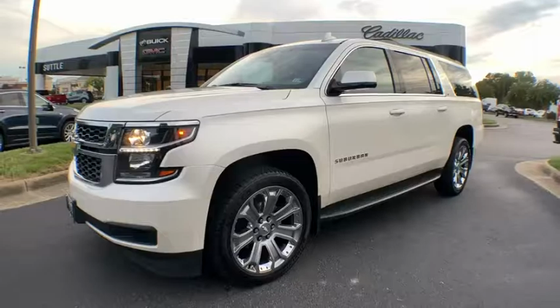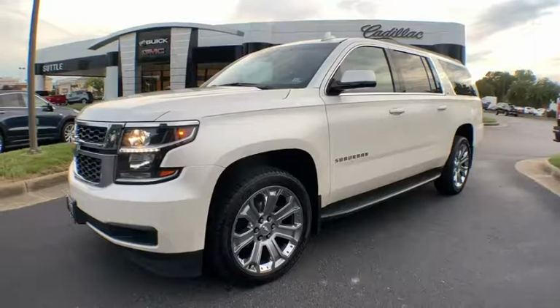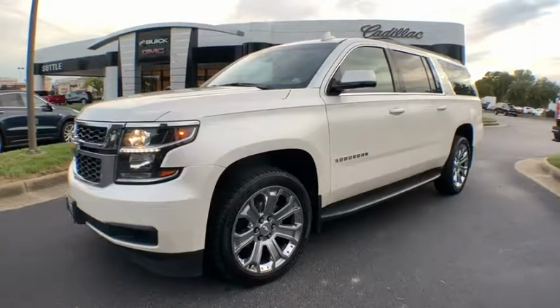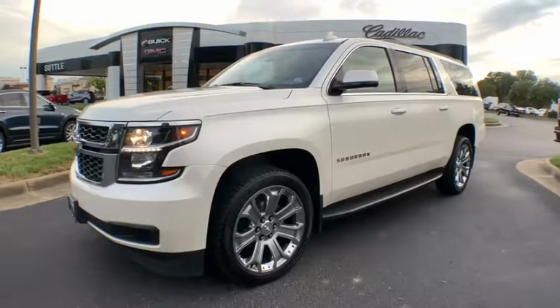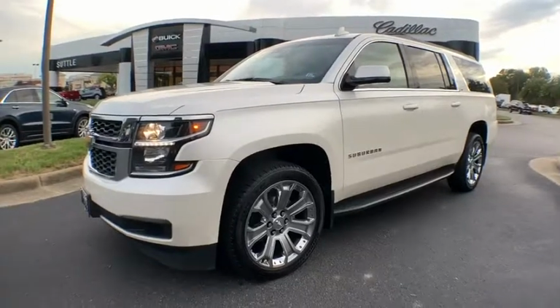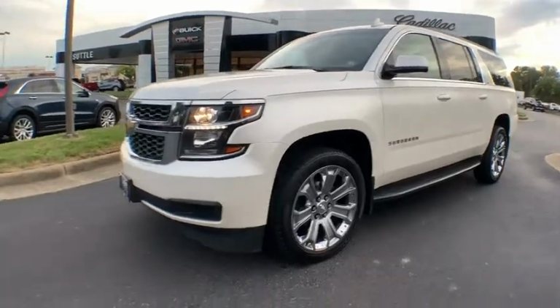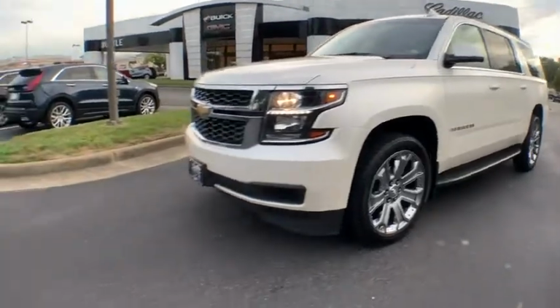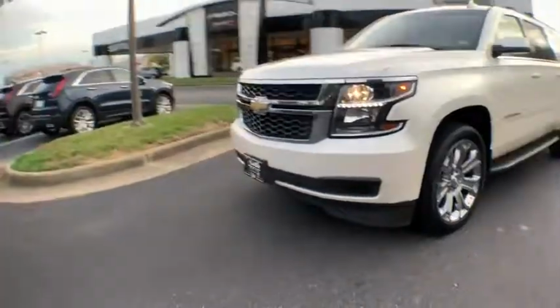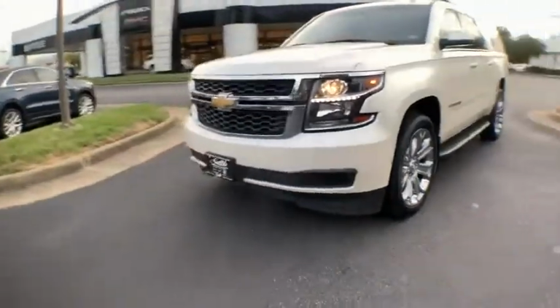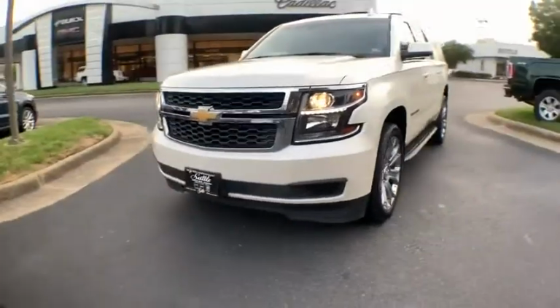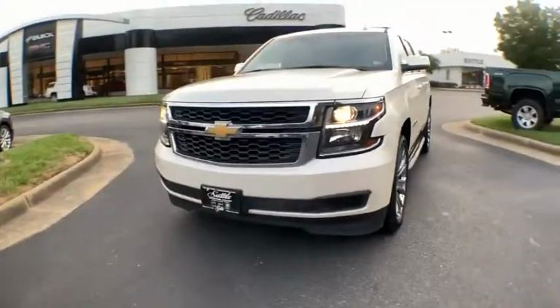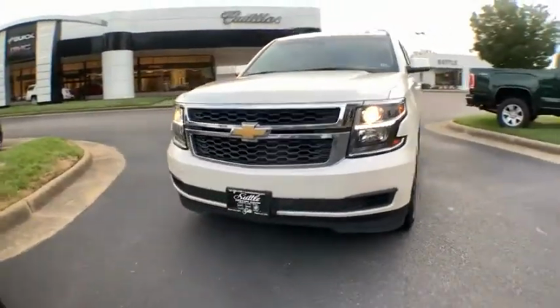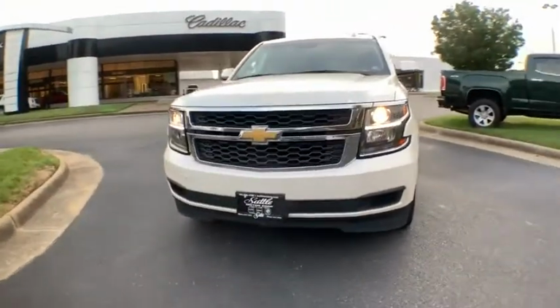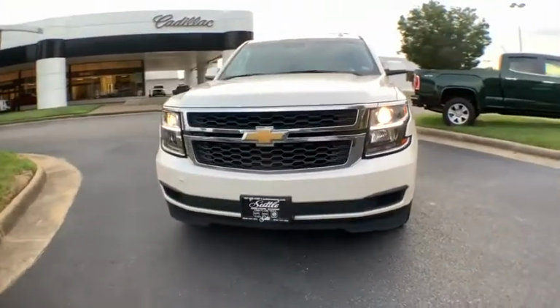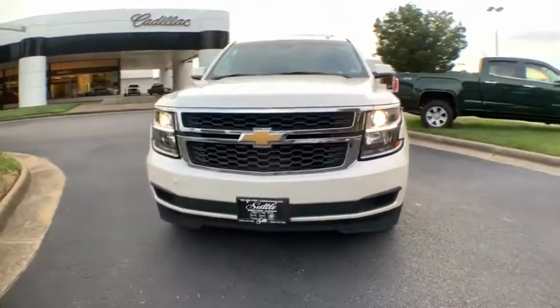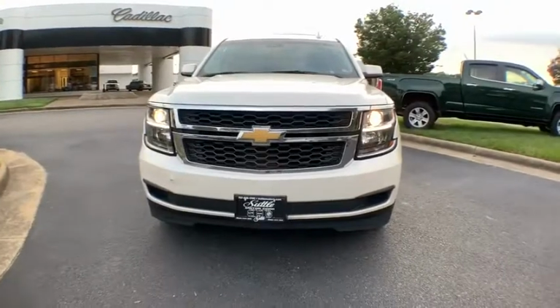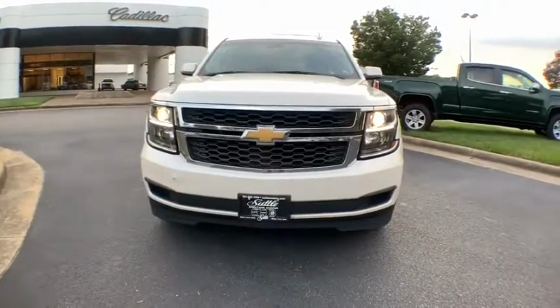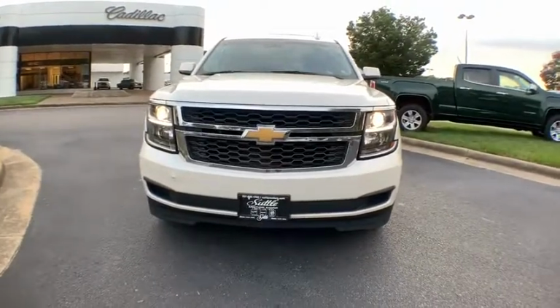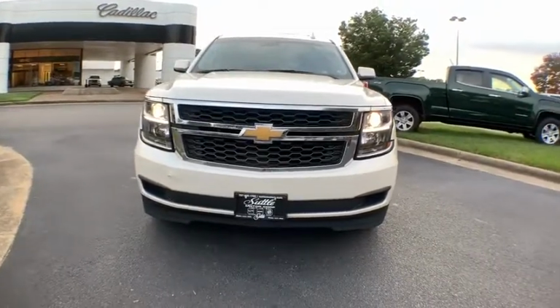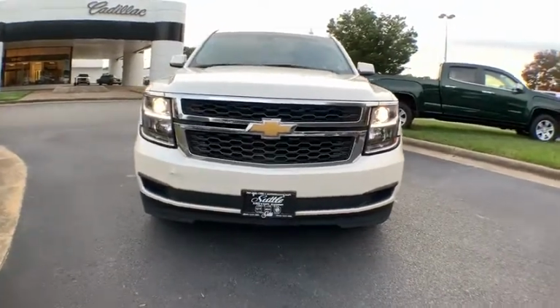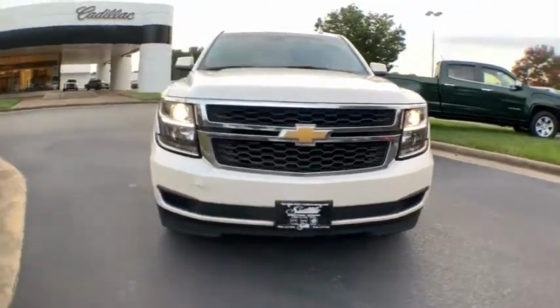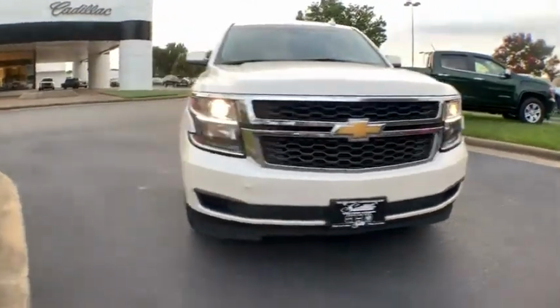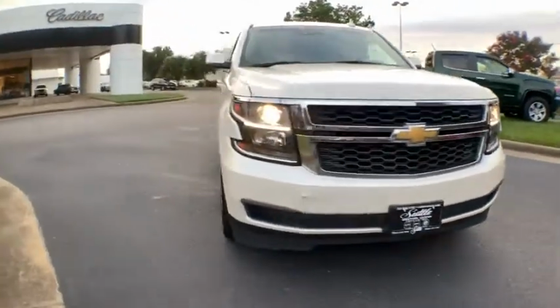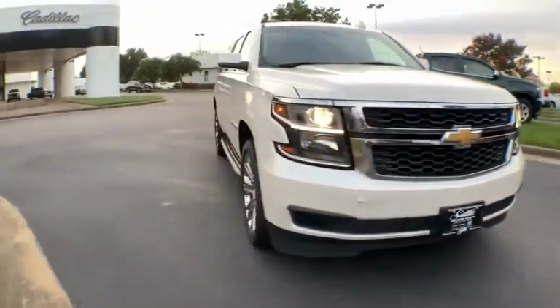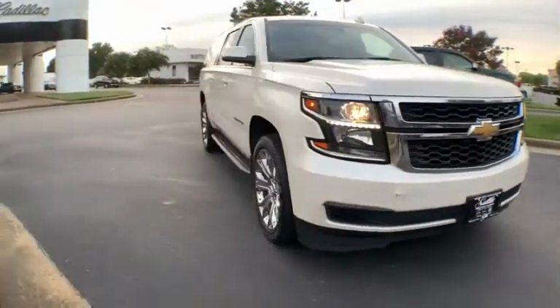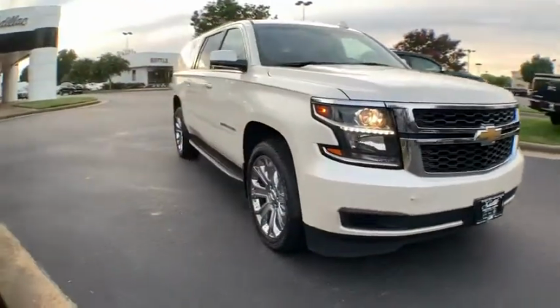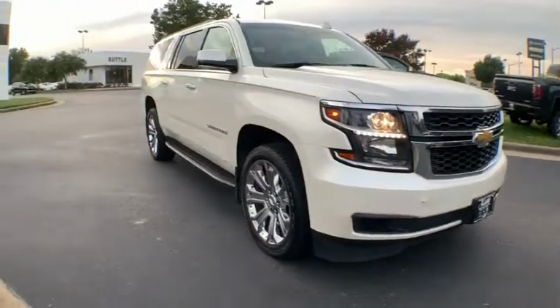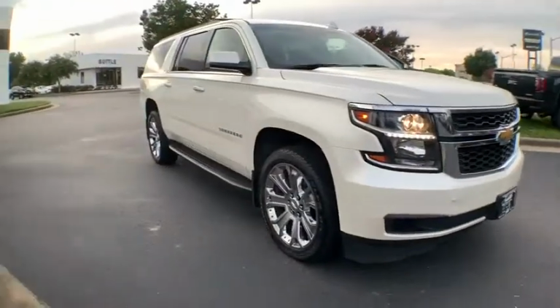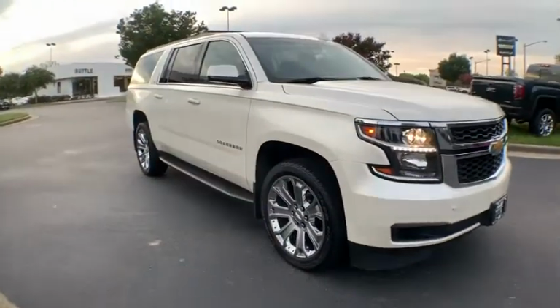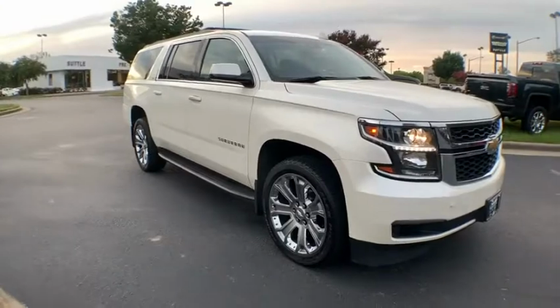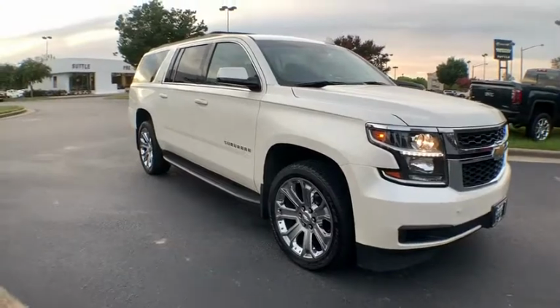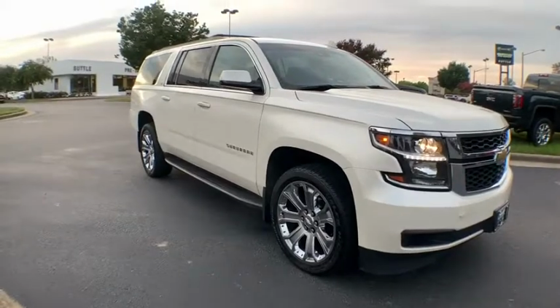We are pleased to show you the 2015 Chevrolet Suburban. The Suburban excels at towing heavy trailers, hauling loads of people and gear, and enduring hard use and rugged terrain.